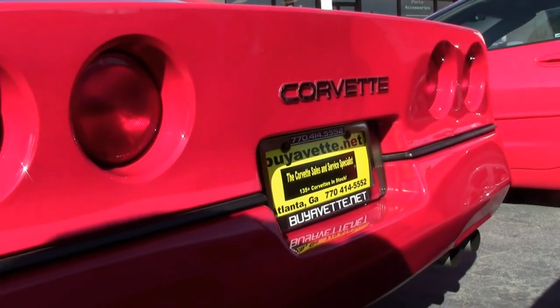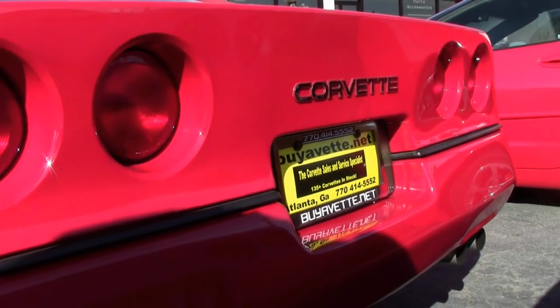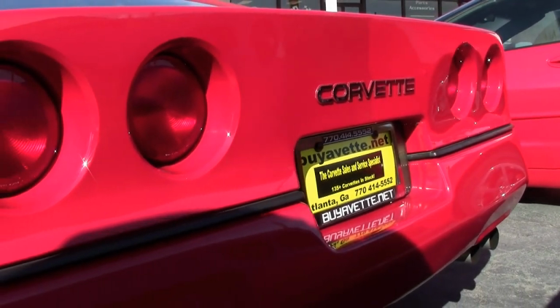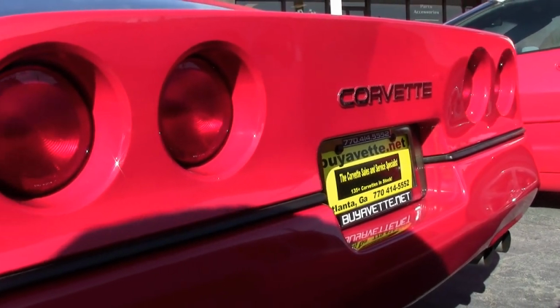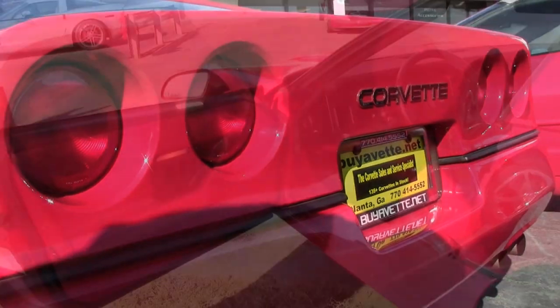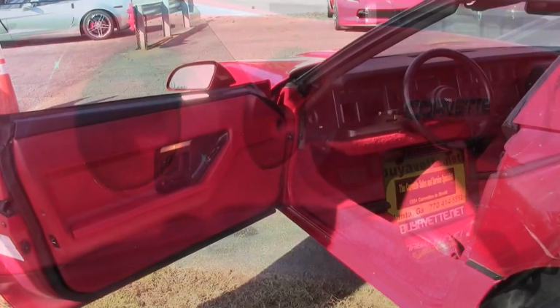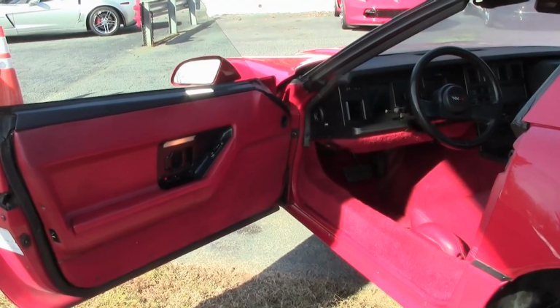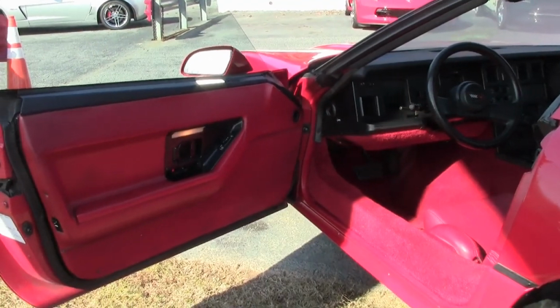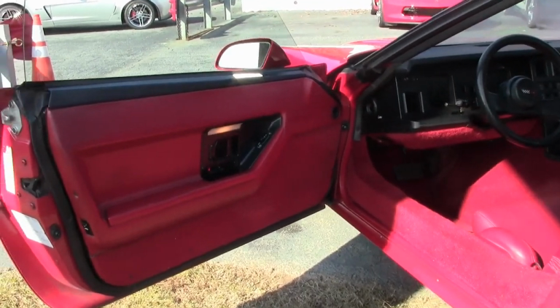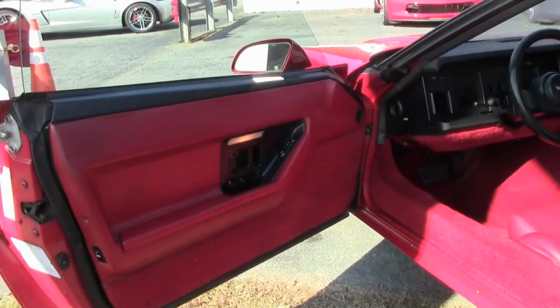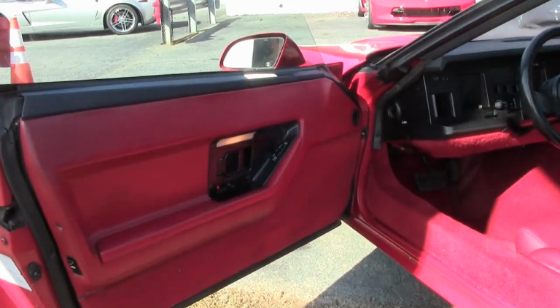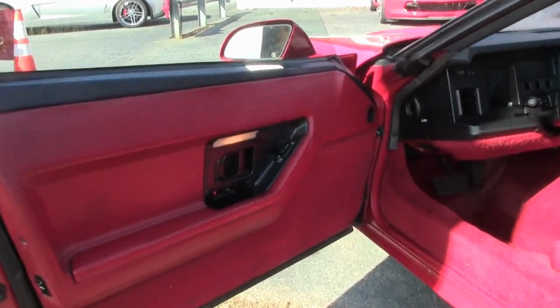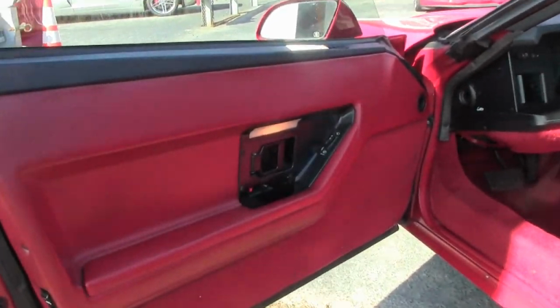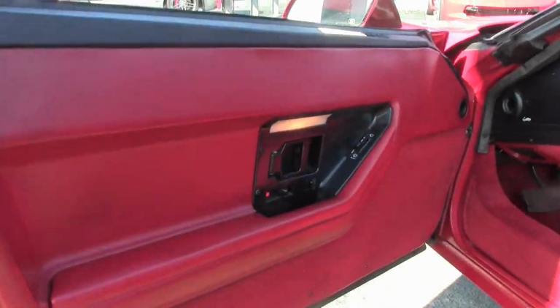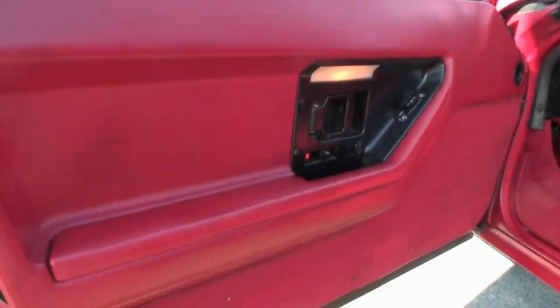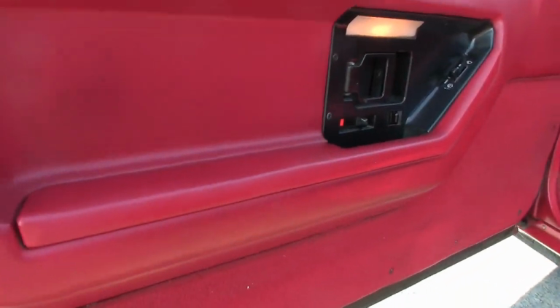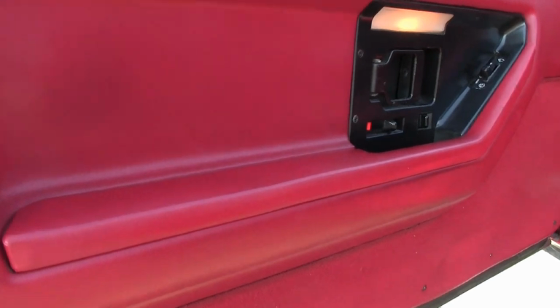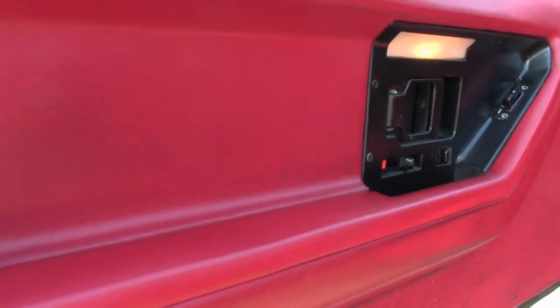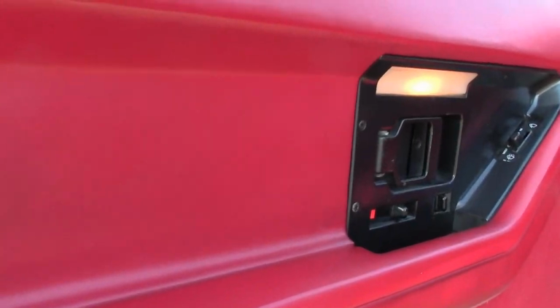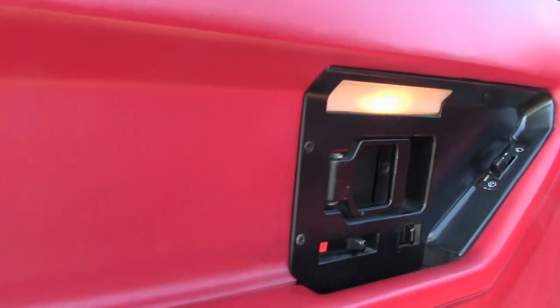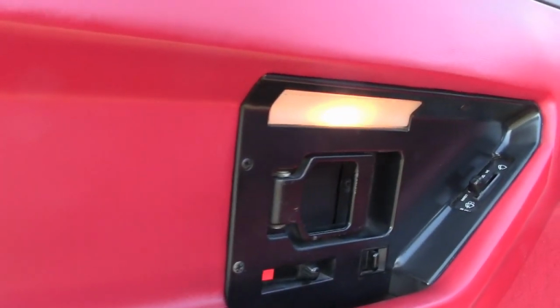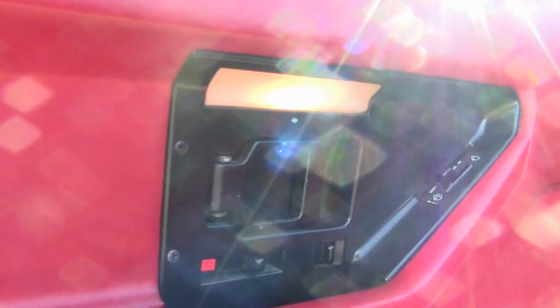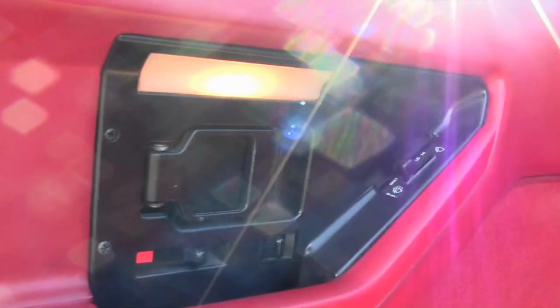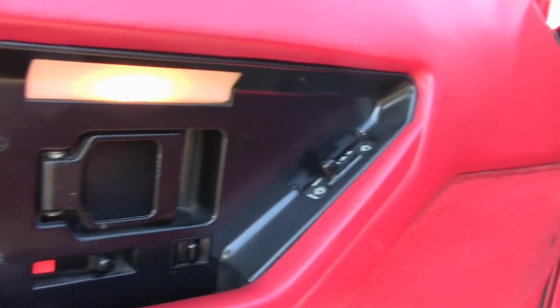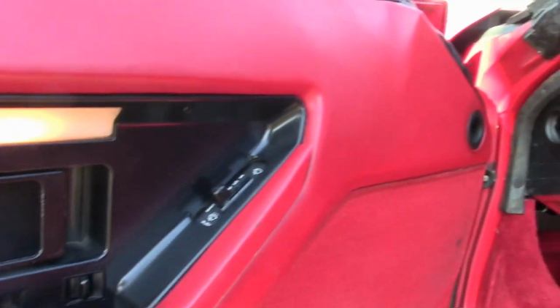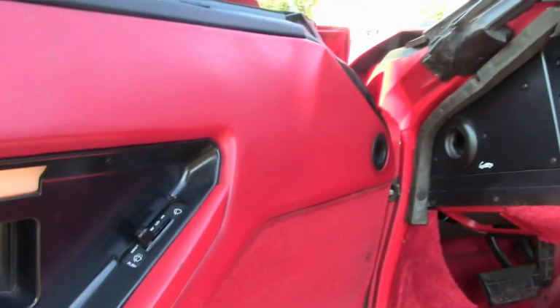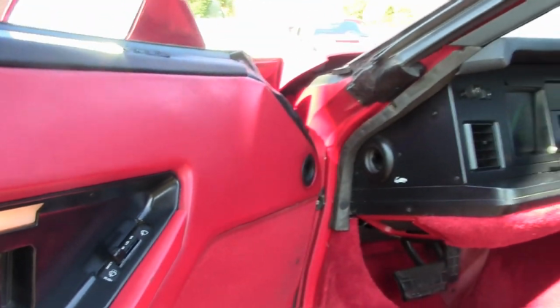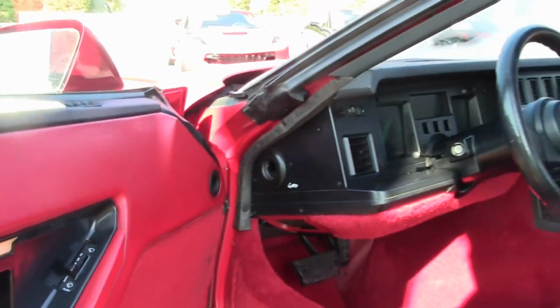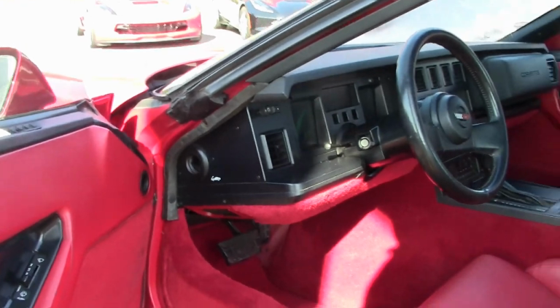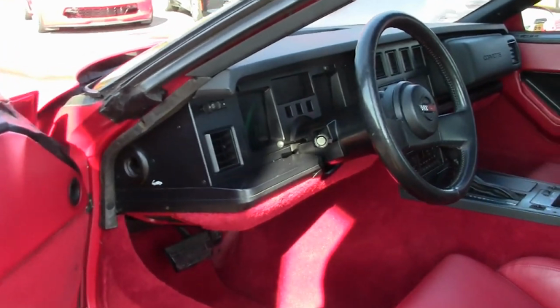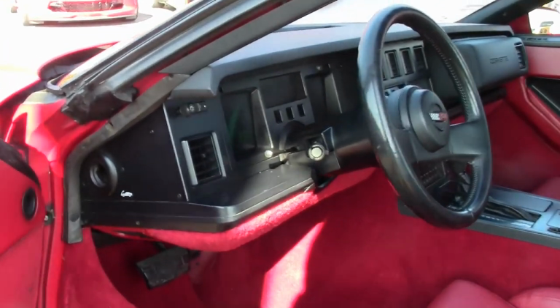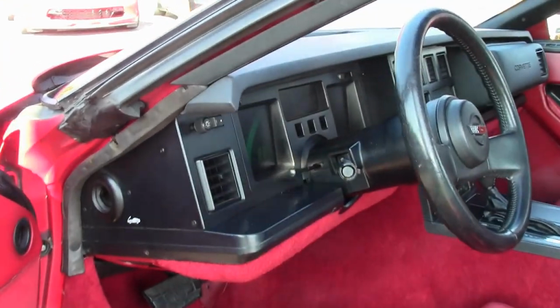This car has automatic transmission, posi rear end, and features include dual power seats, electronic climate control, engine oil cooler, heavy duty radiator, radiator boost fan, illuminated driver's vanity mirror, and AM/FM stereo.